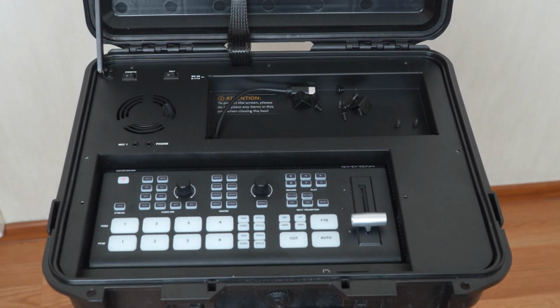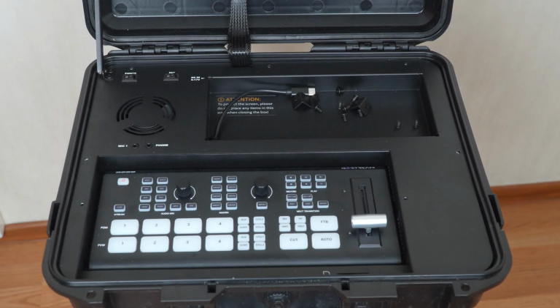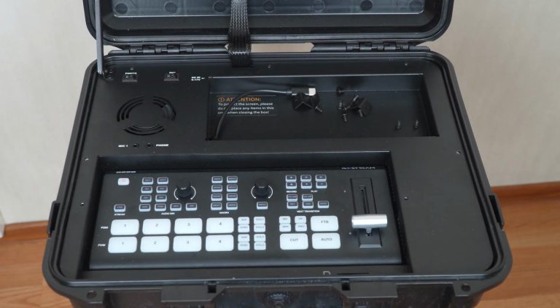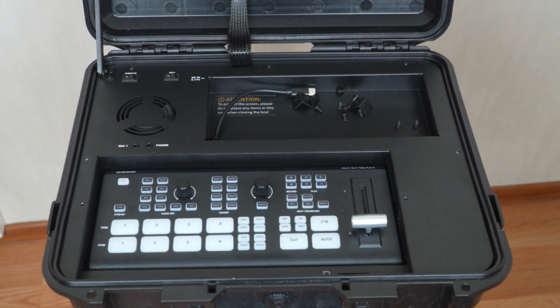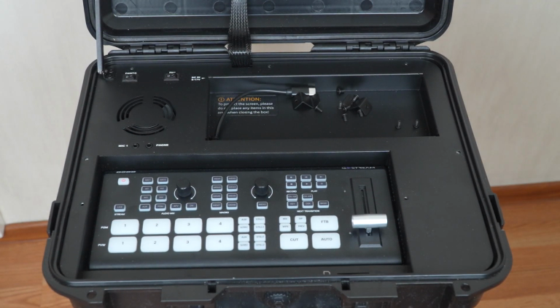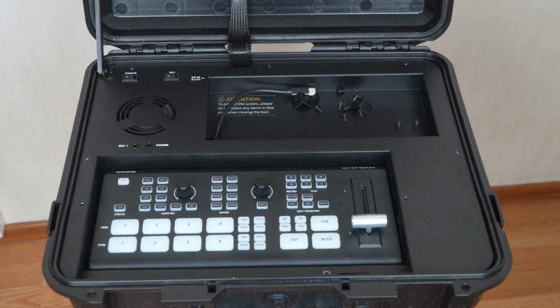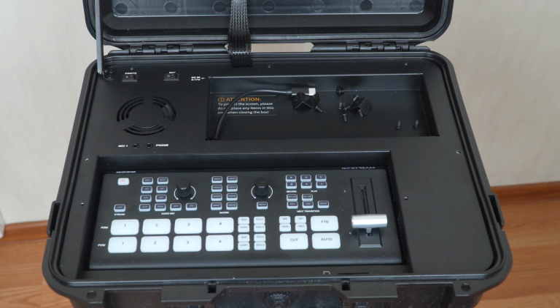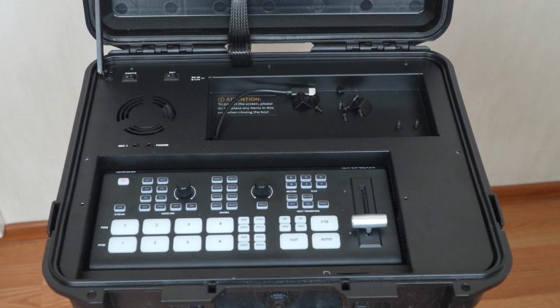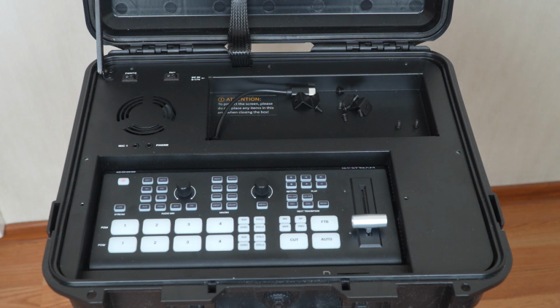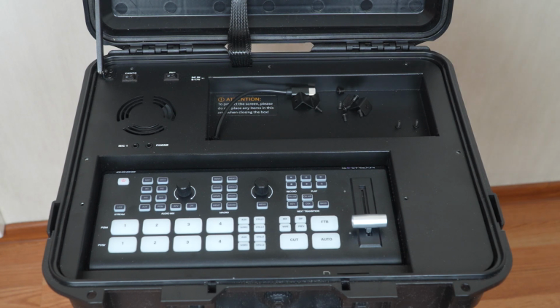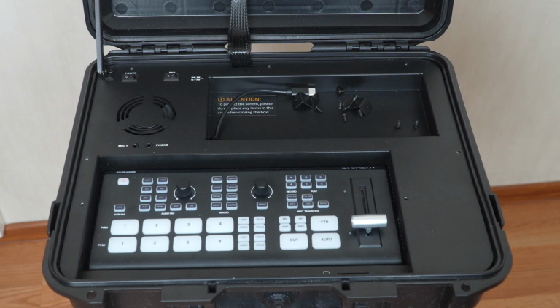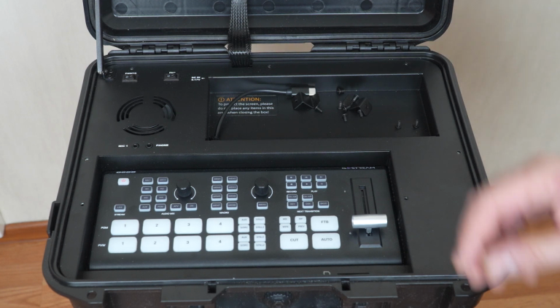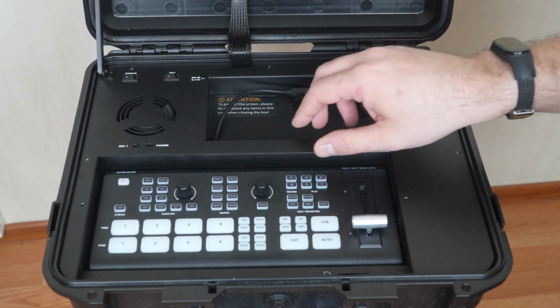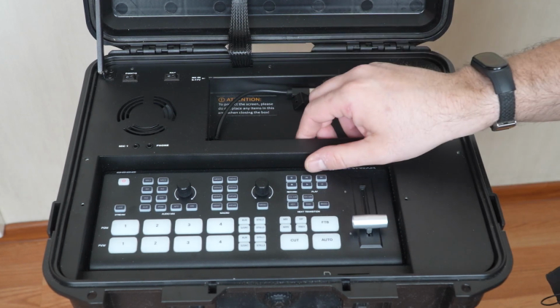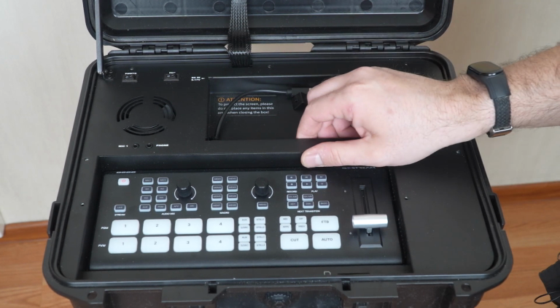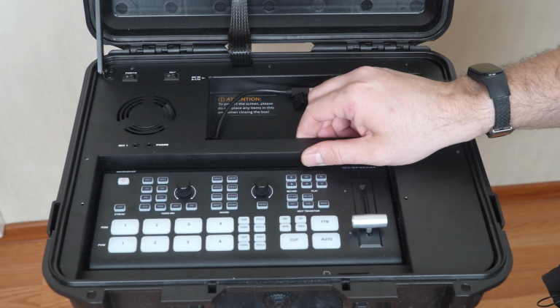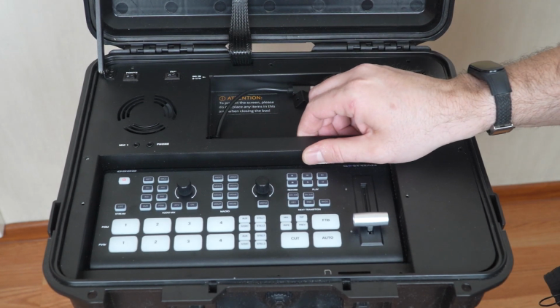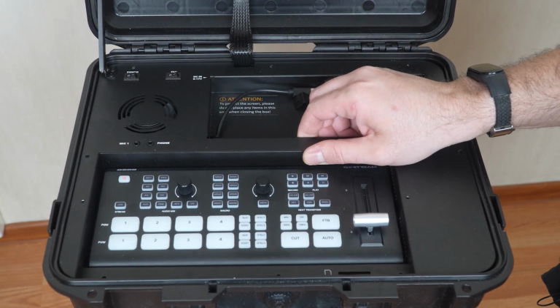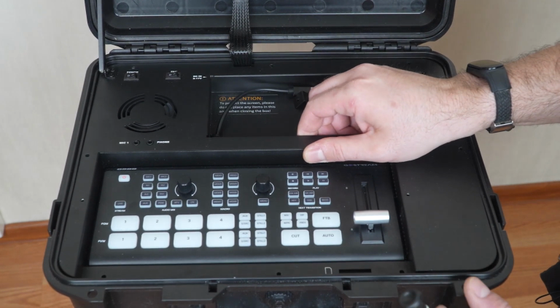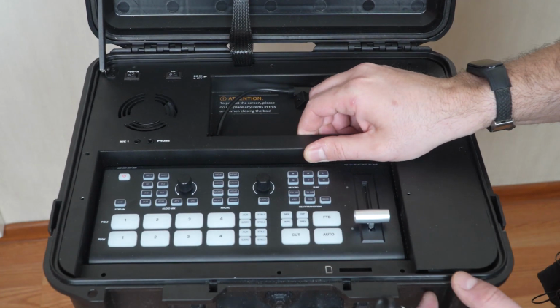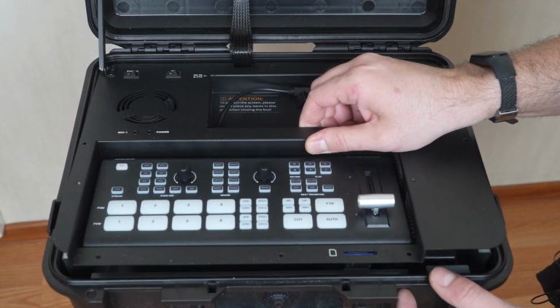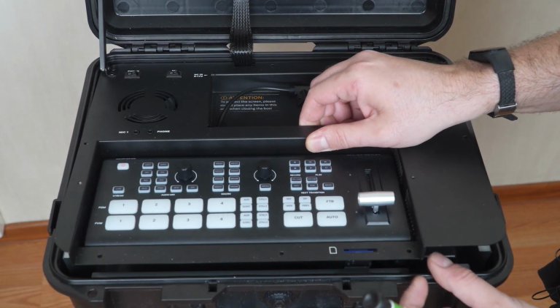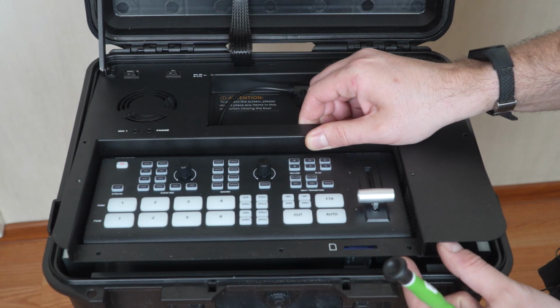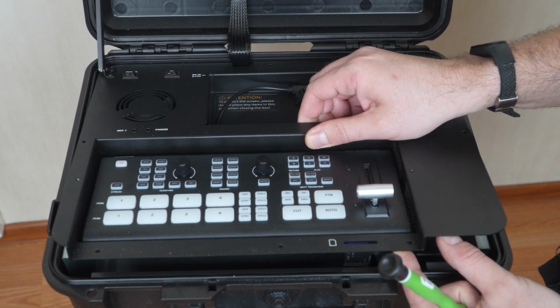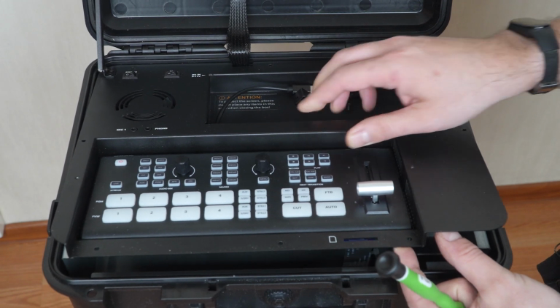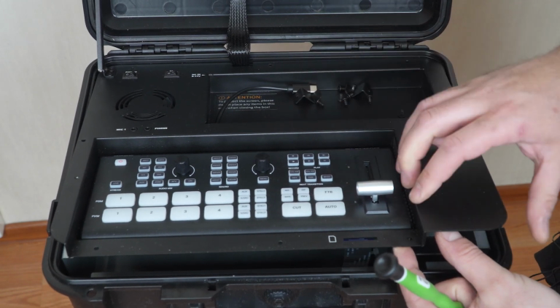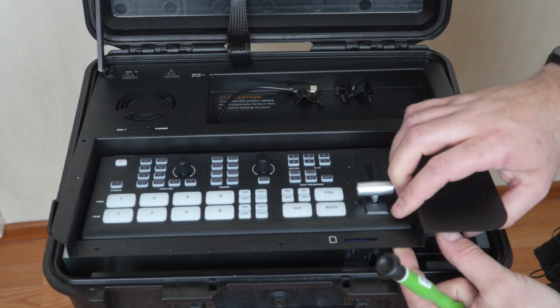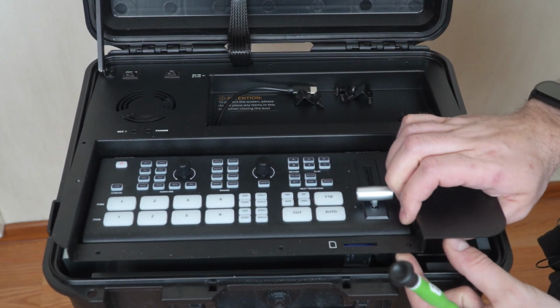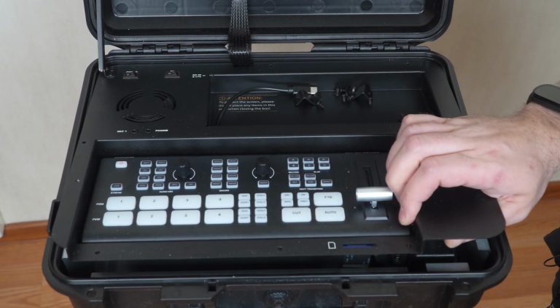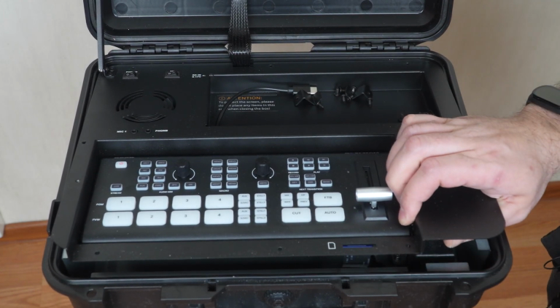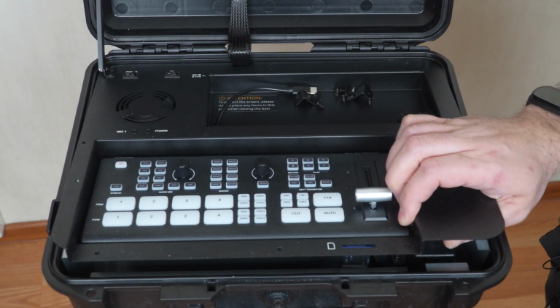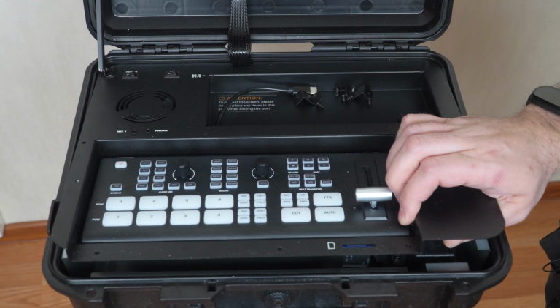All 8 screws are done. And now we can gently, gently pull the metal part slightly up.